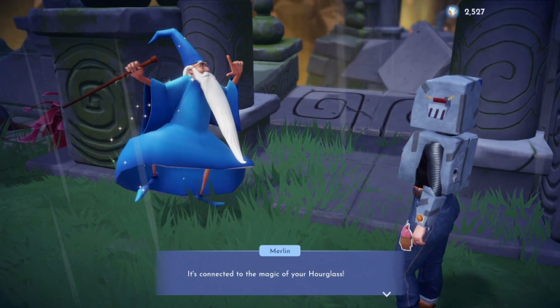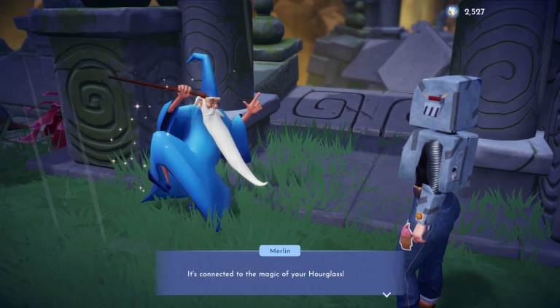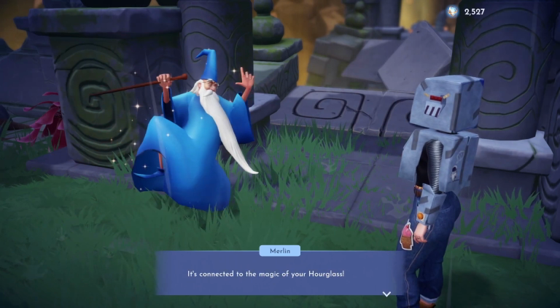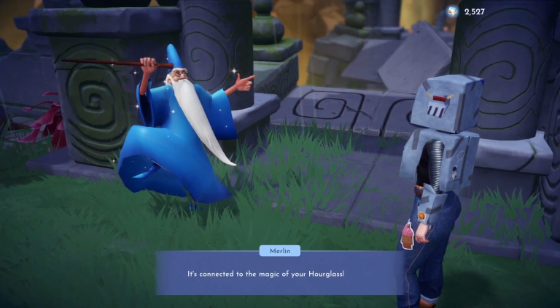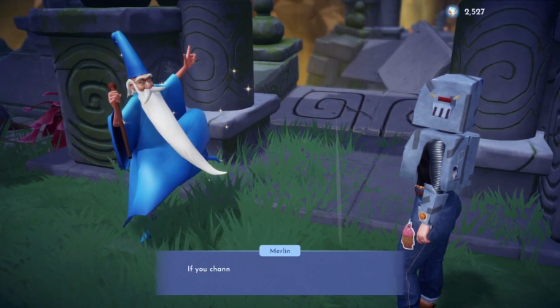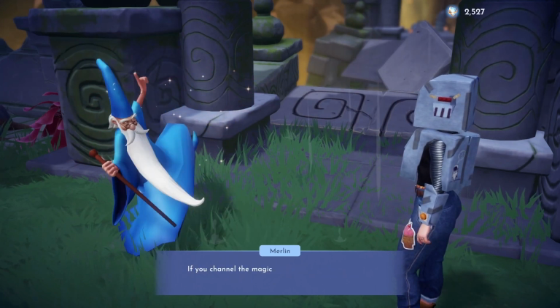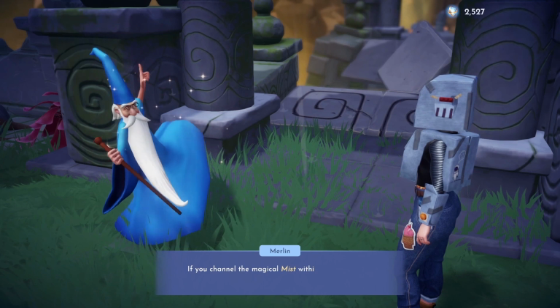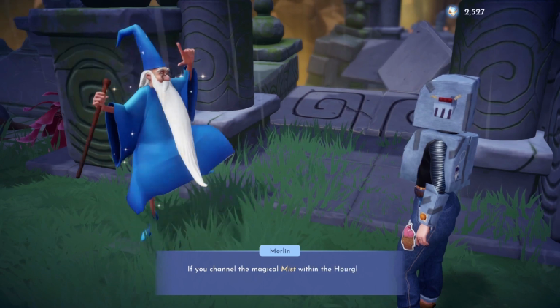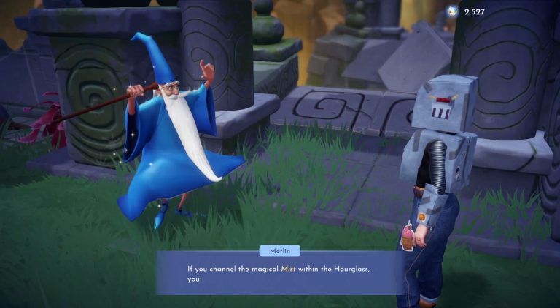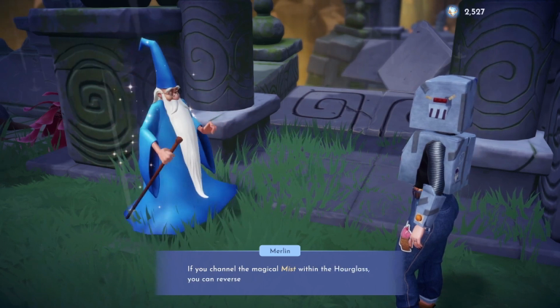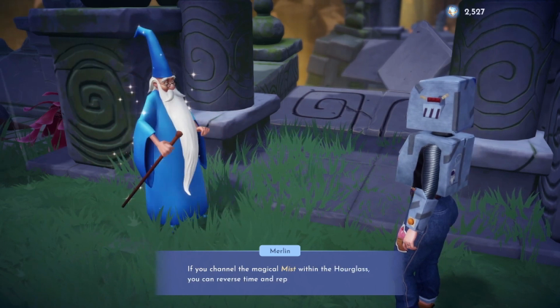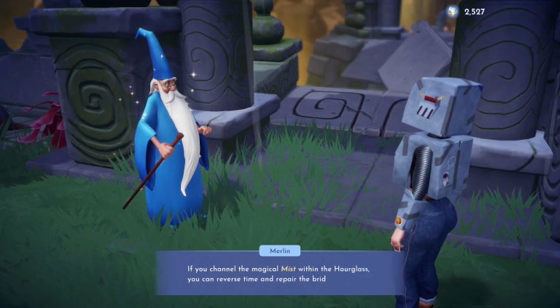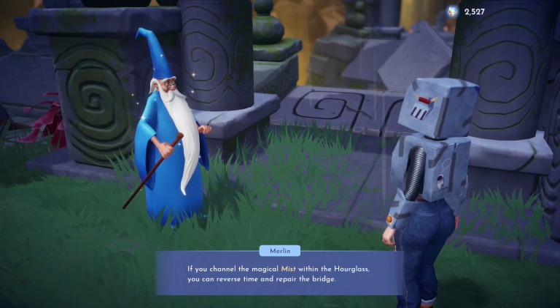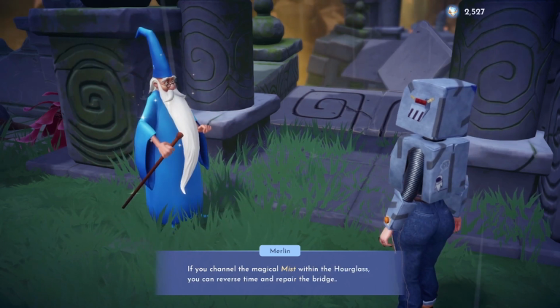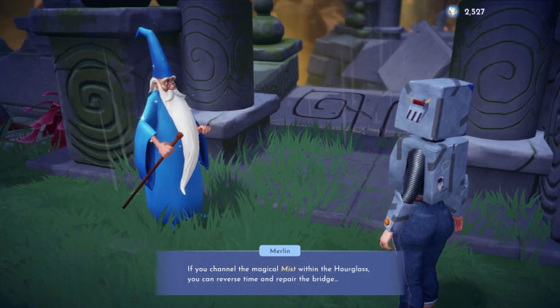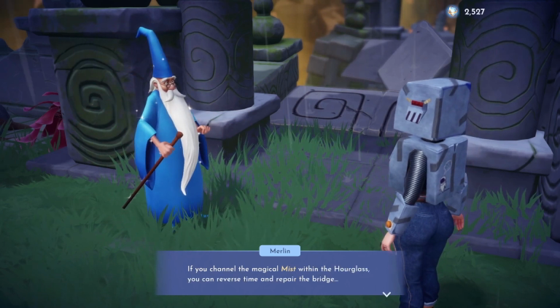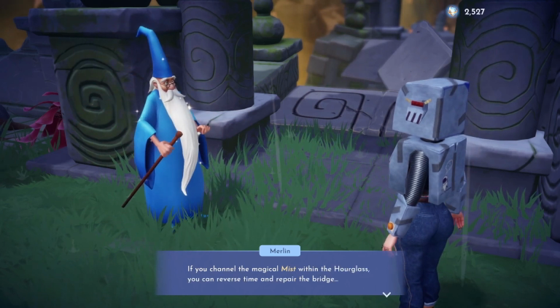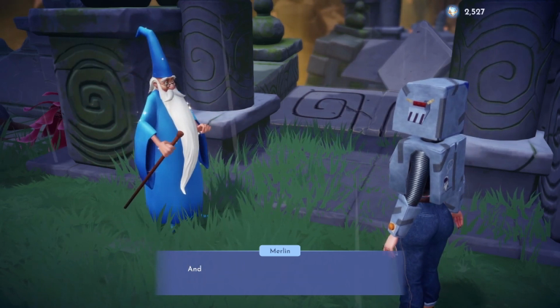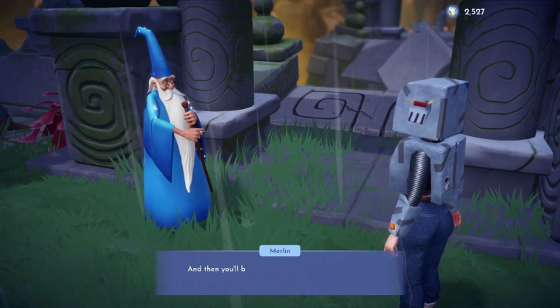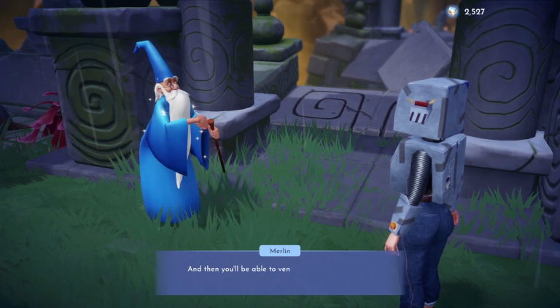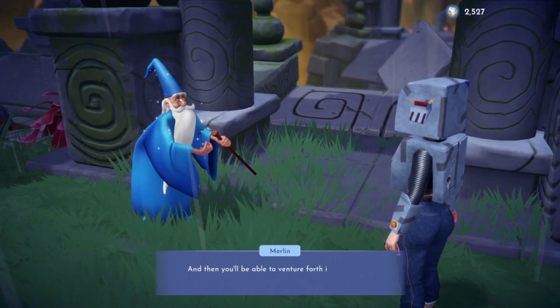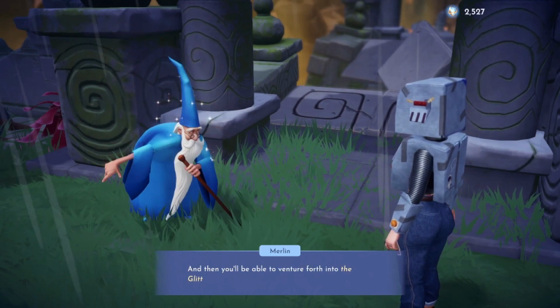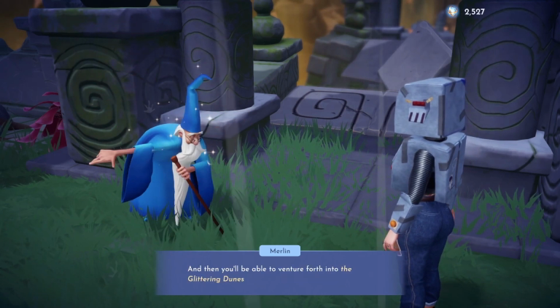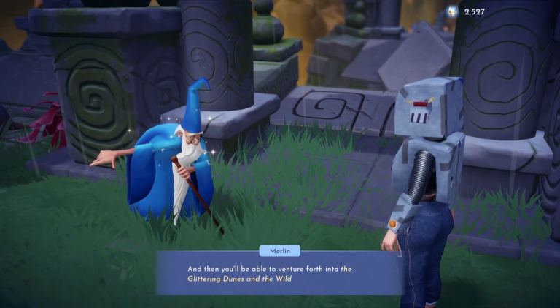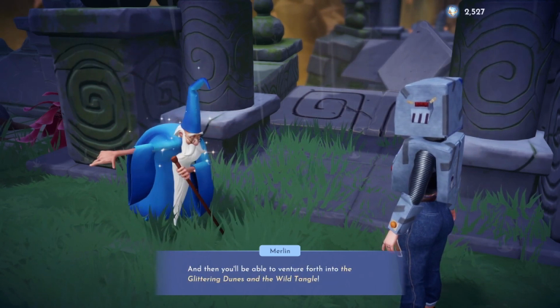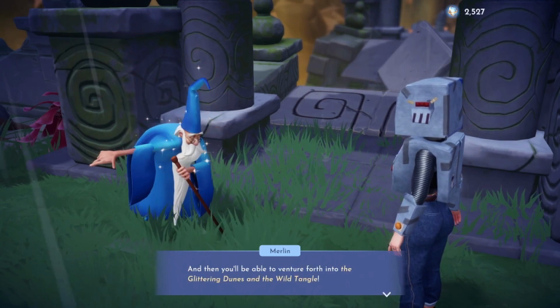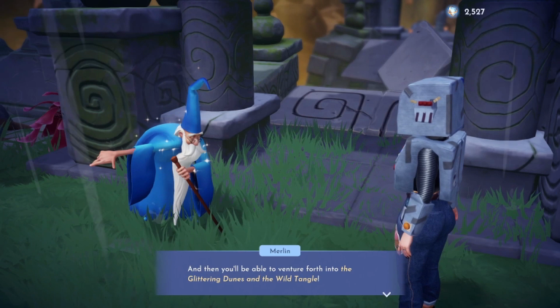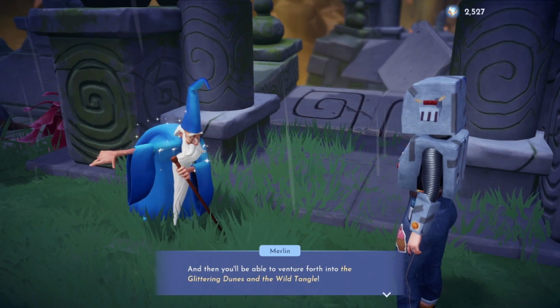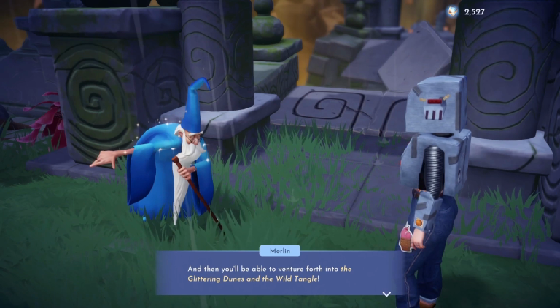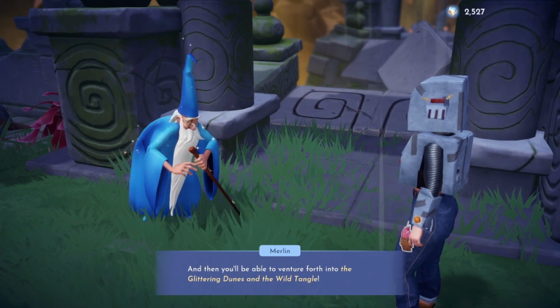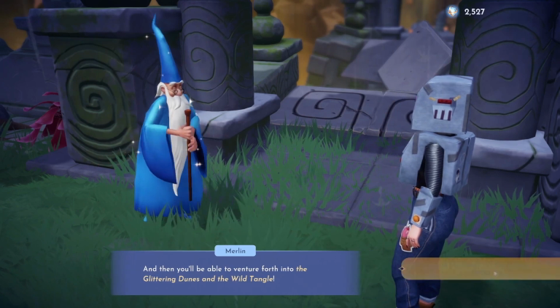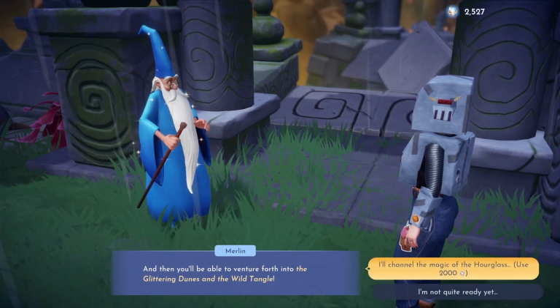Then to progress we will need to complete all of Gaston's story quests, which include The Wanderer of the Dunes, The Wild Tangles Swarm, and Diamond in the Rough.